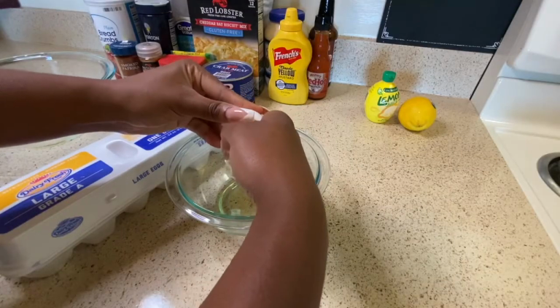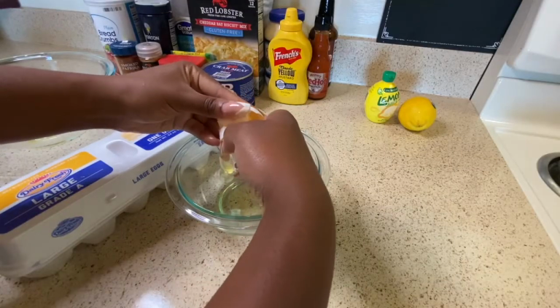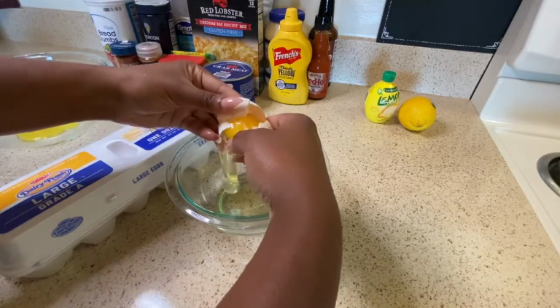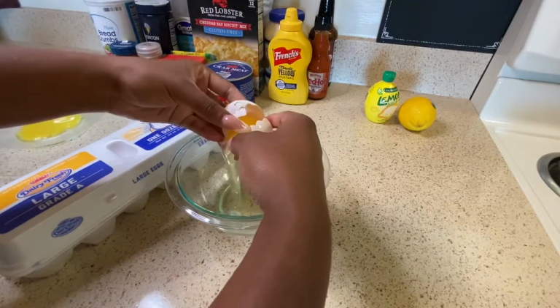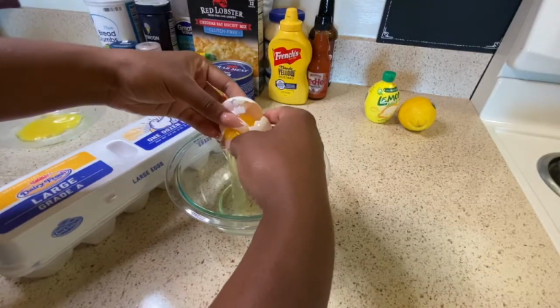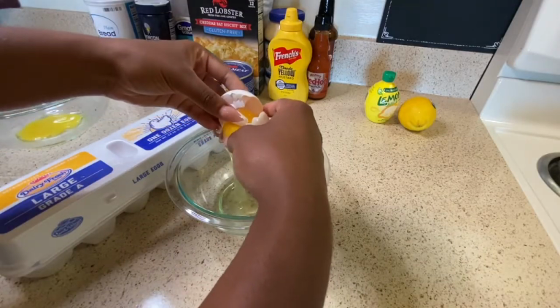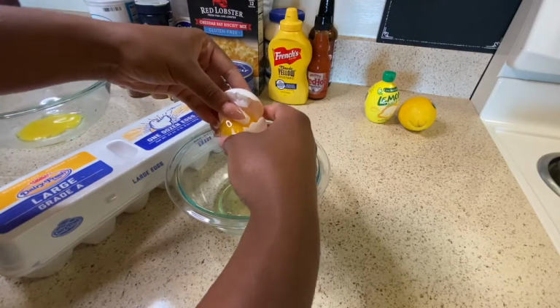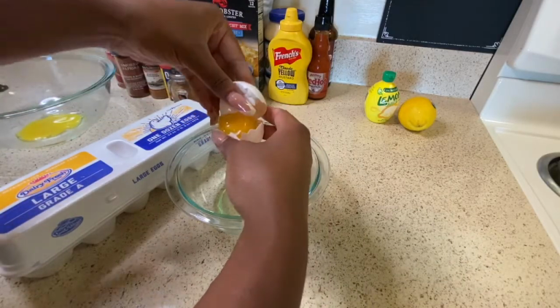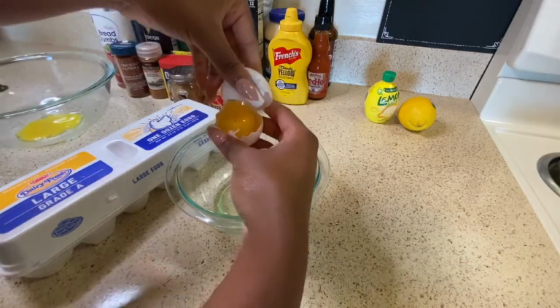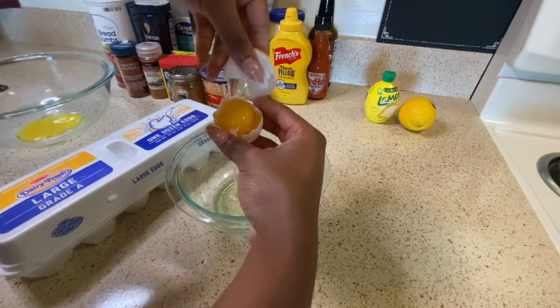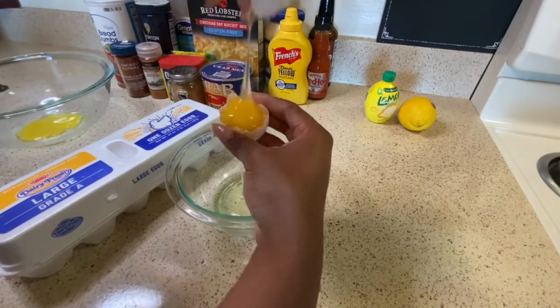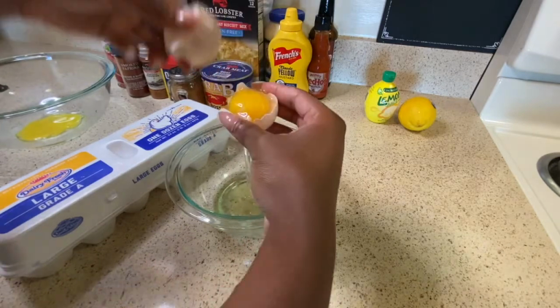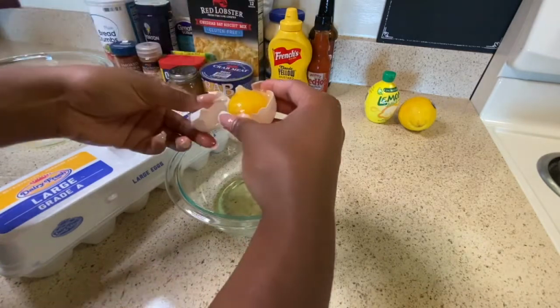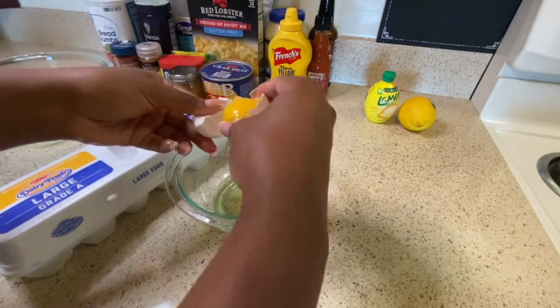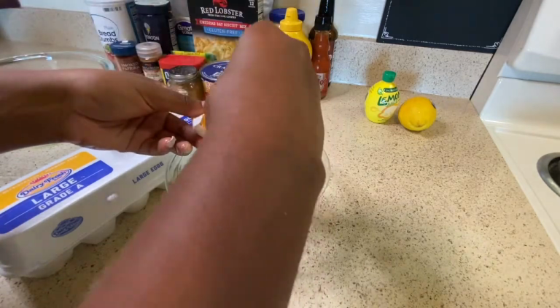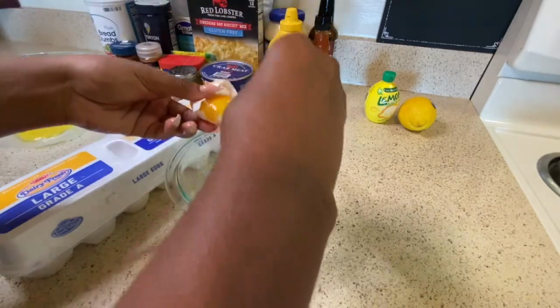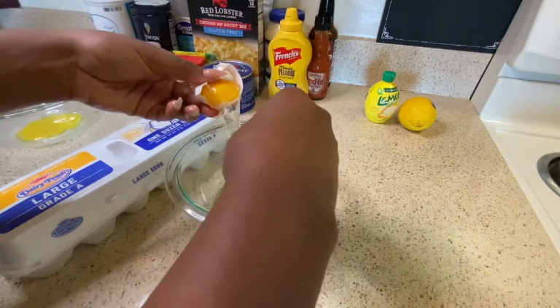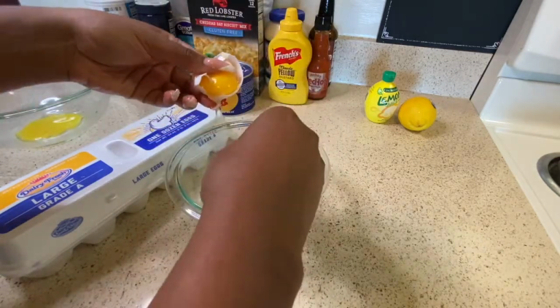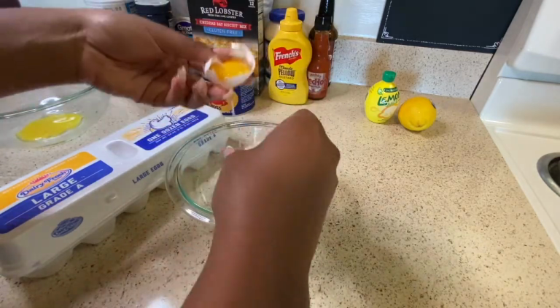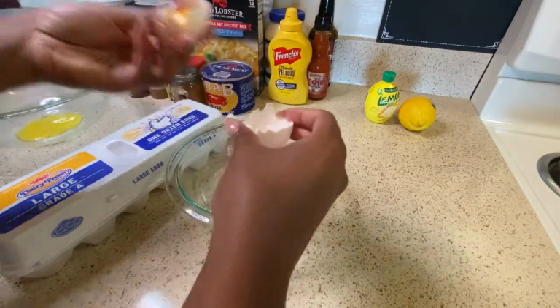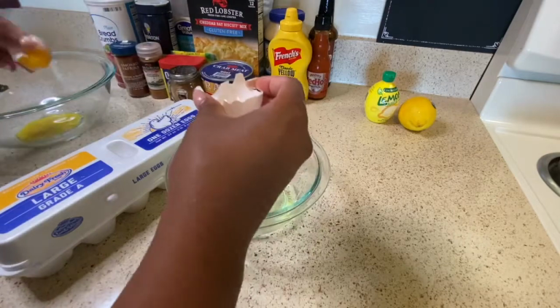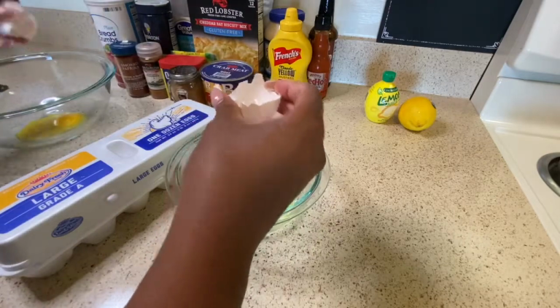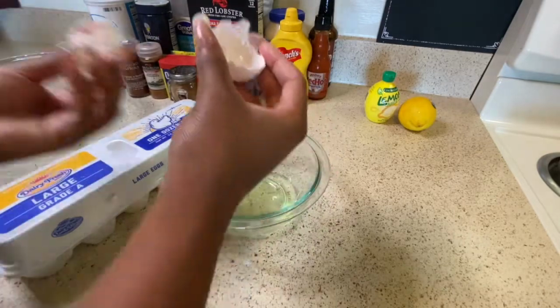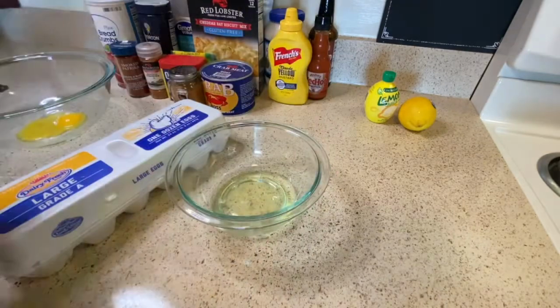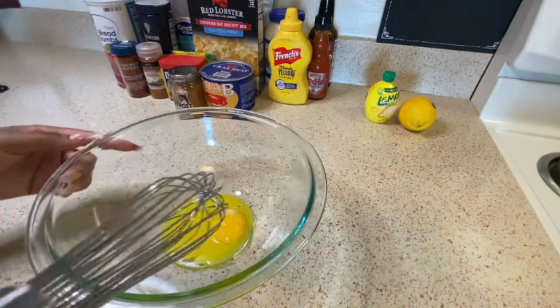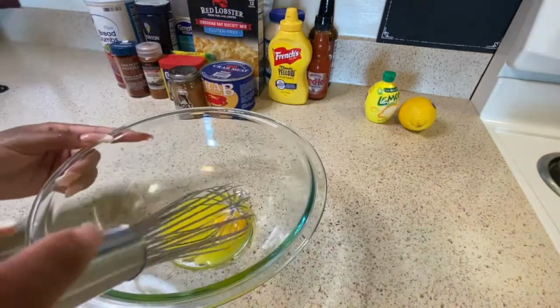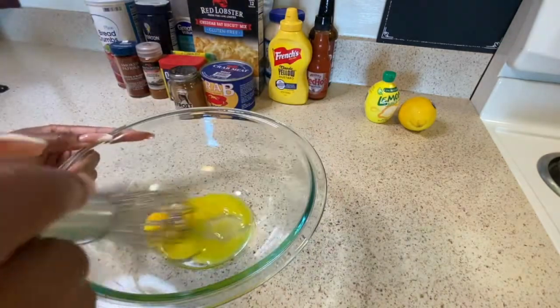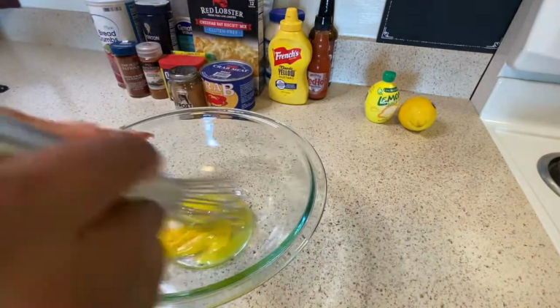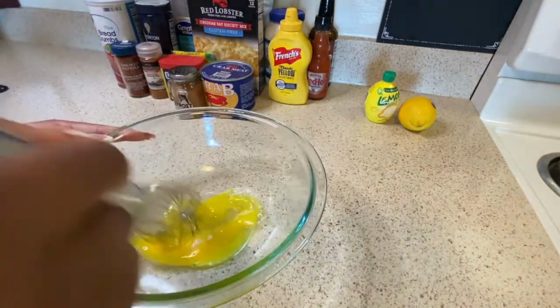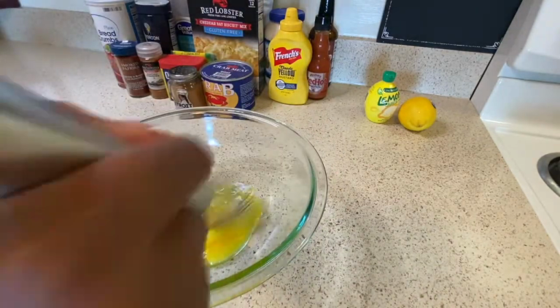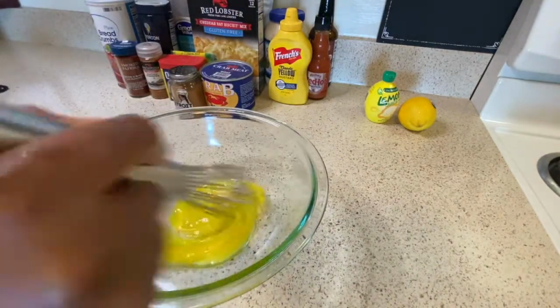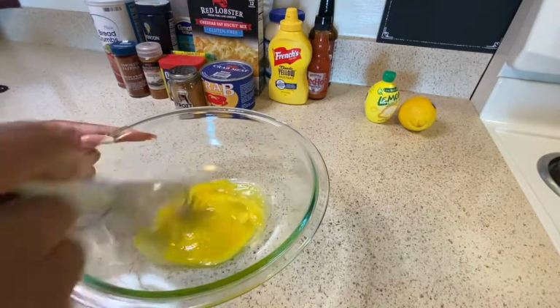Now I'm gonna crack some eggs — I'm only gonna use the yolks. If you know you won't use the egg whites for something else, just go ahead and throw them in the bowl too; you don't want to waste food. But I'm only using the yolks, and I'm gonna whip those up.